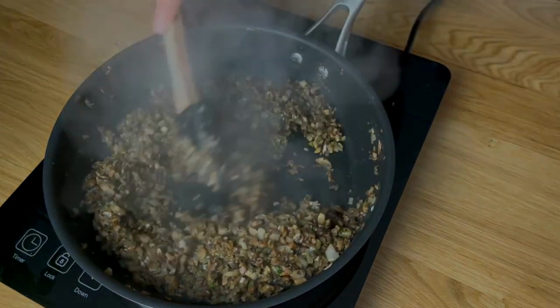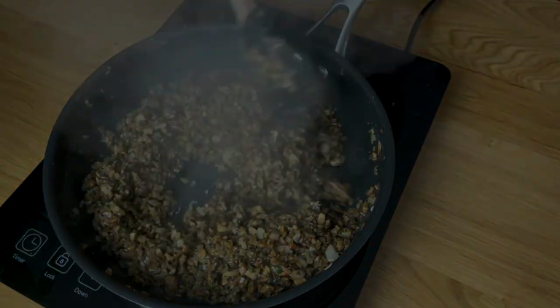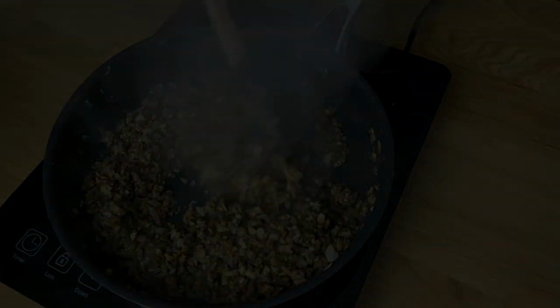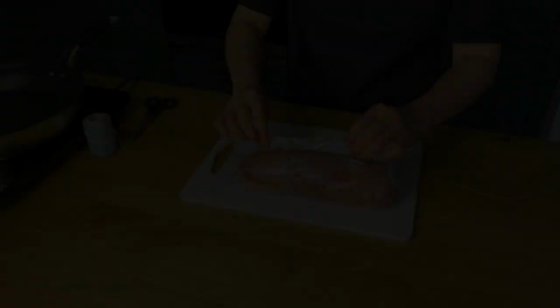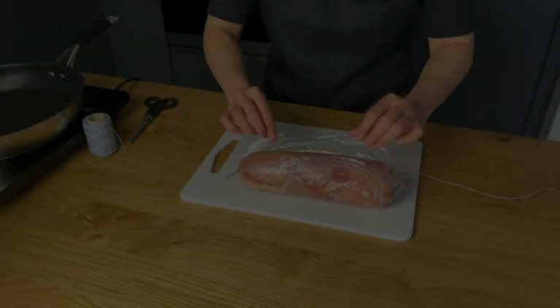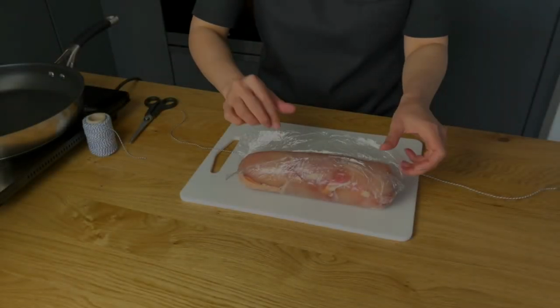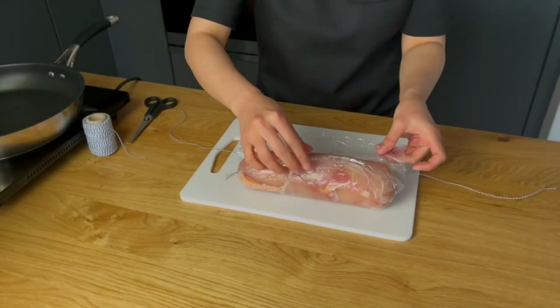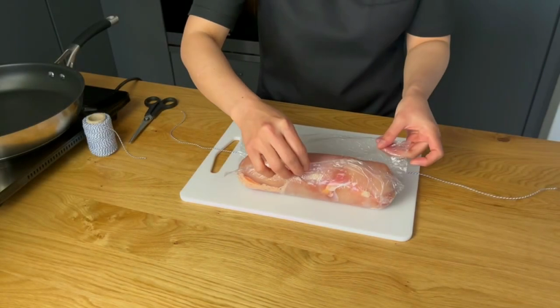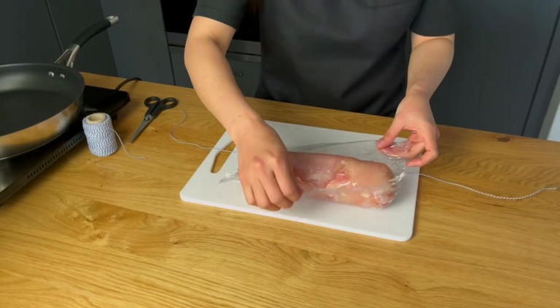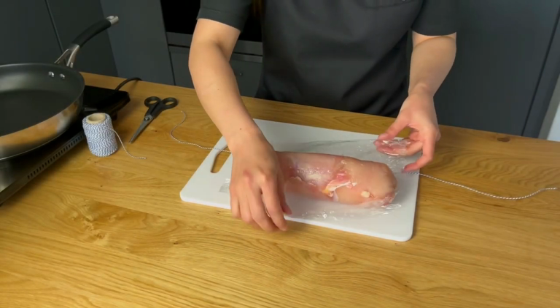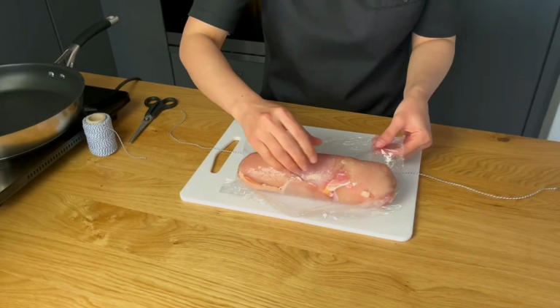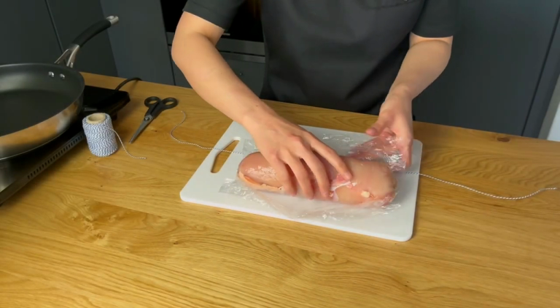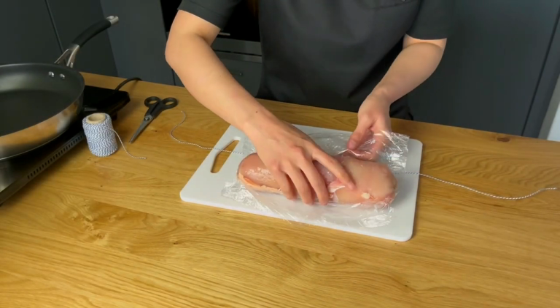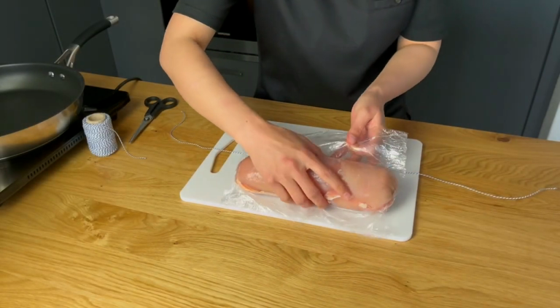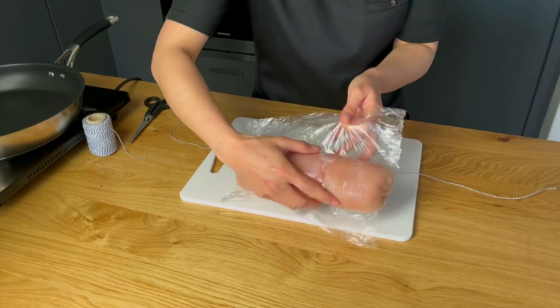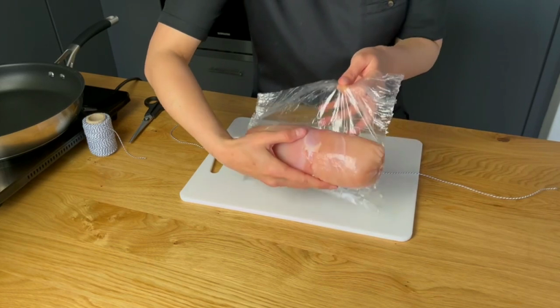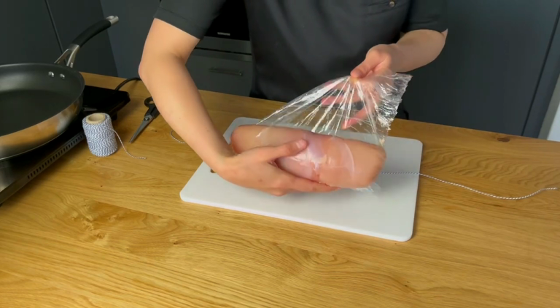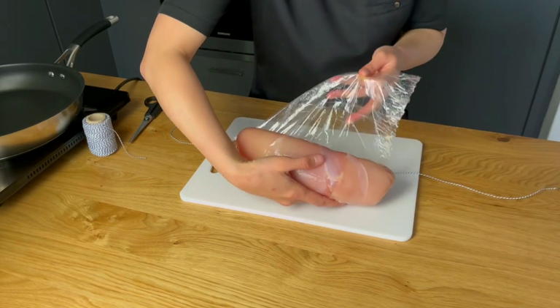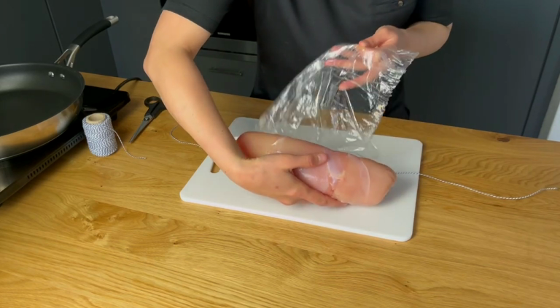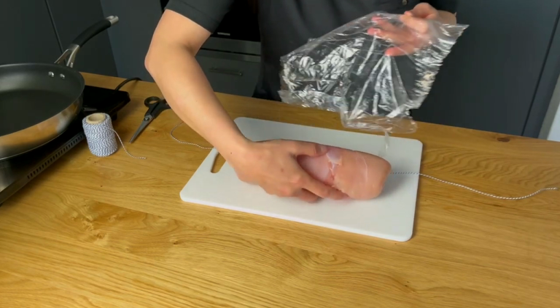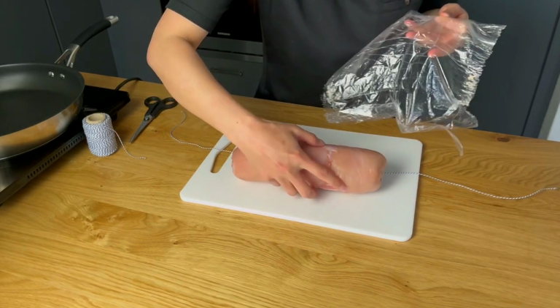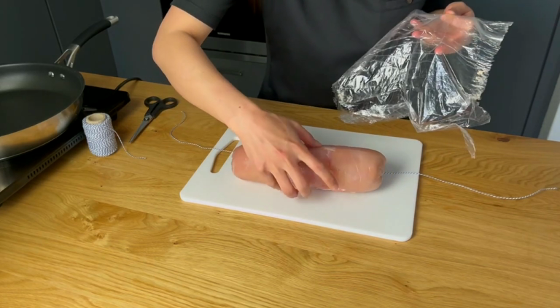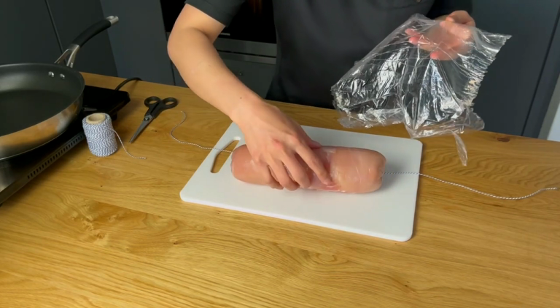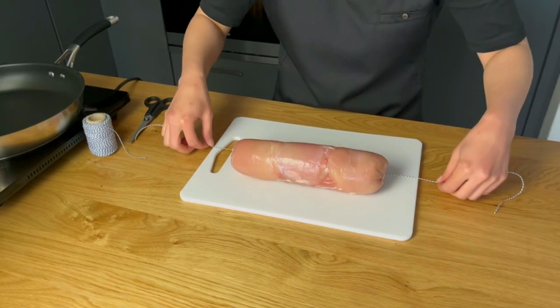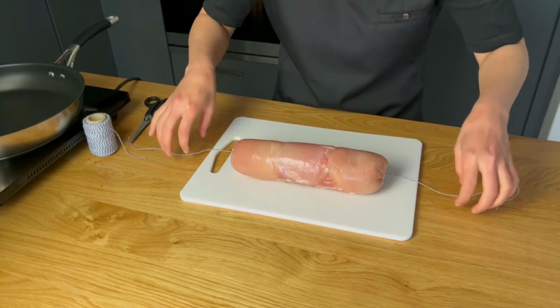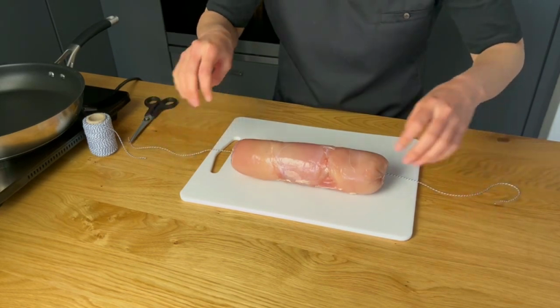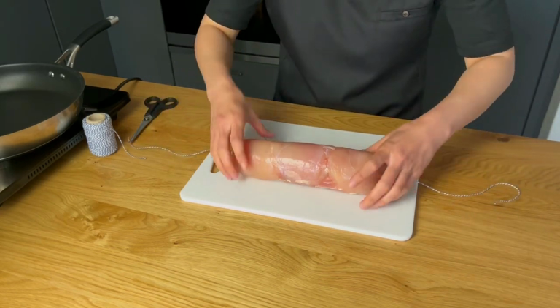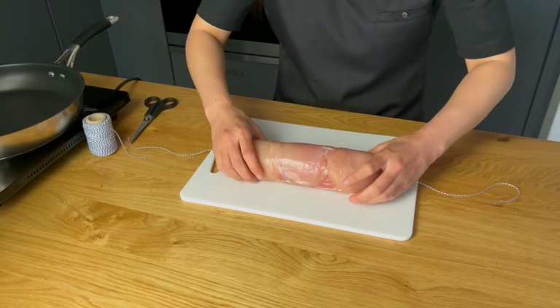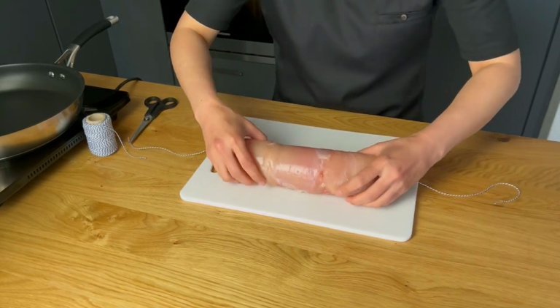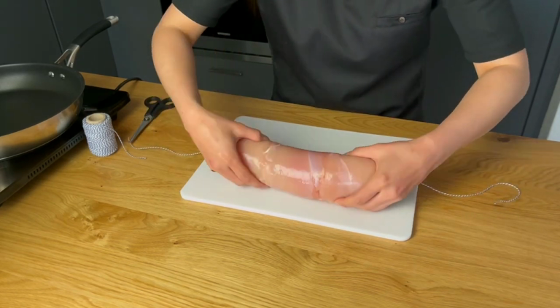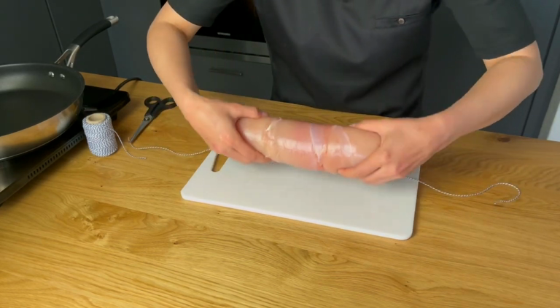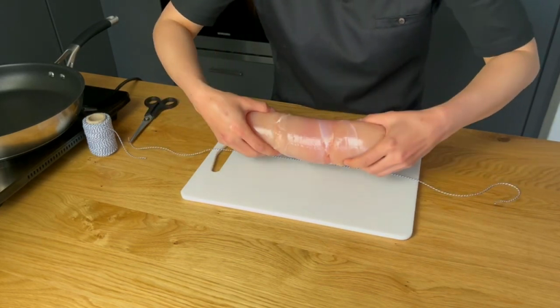Now that two hours have passed, carefully remove the plastic wrap from the rolled chicken and use kitchen string to tightly tie up the roll.